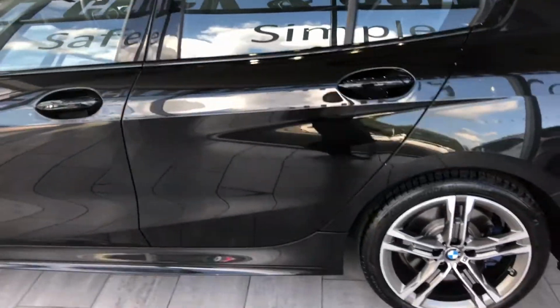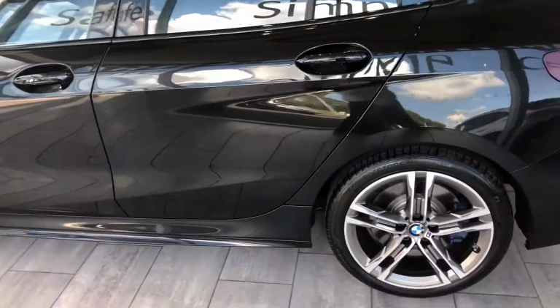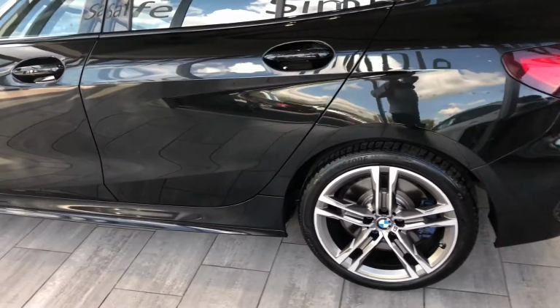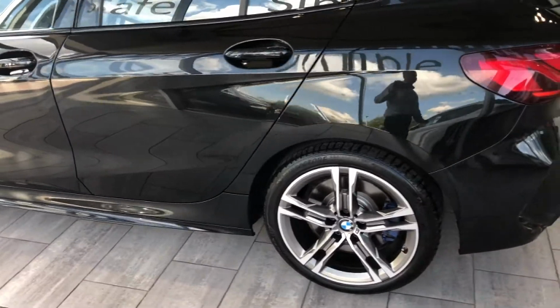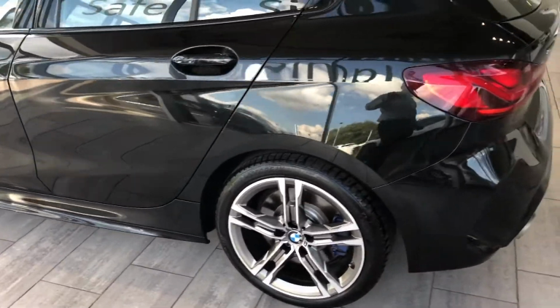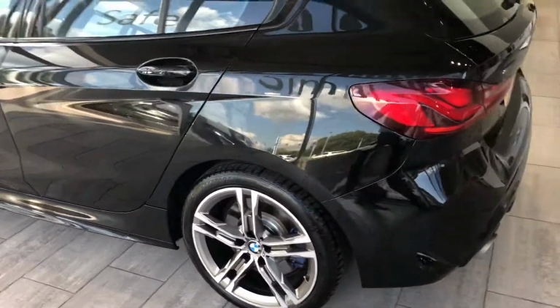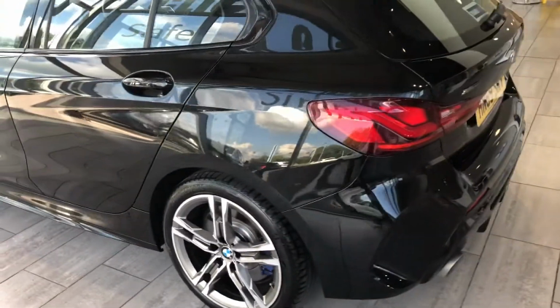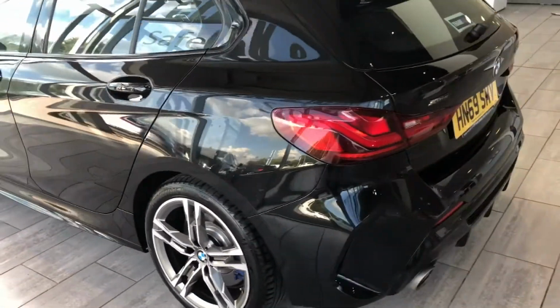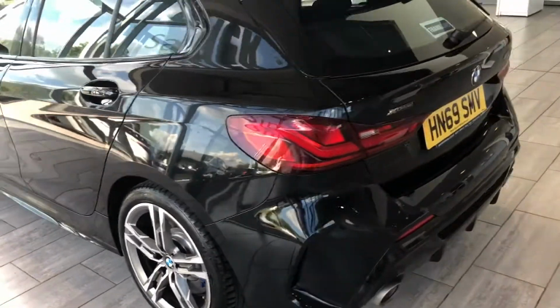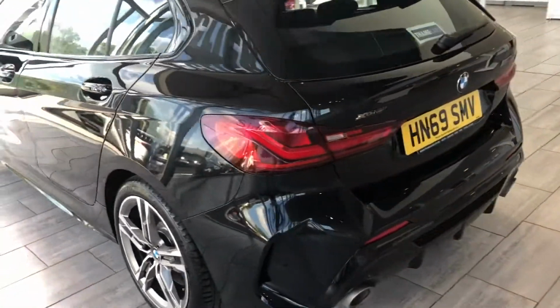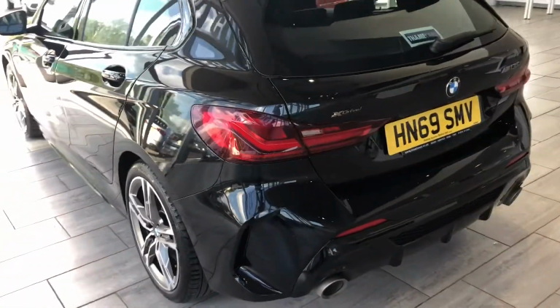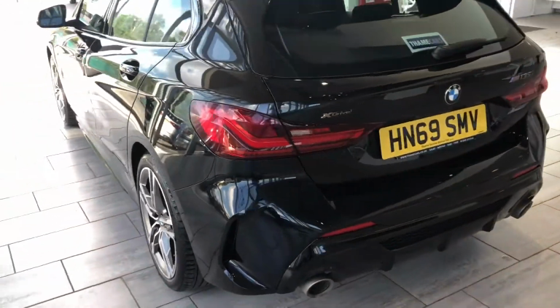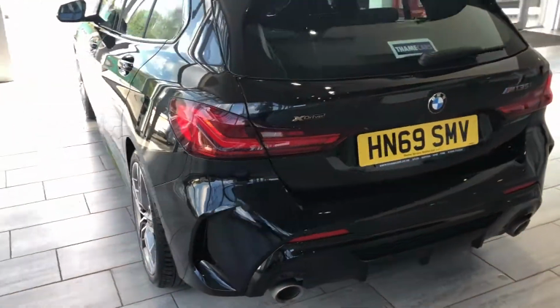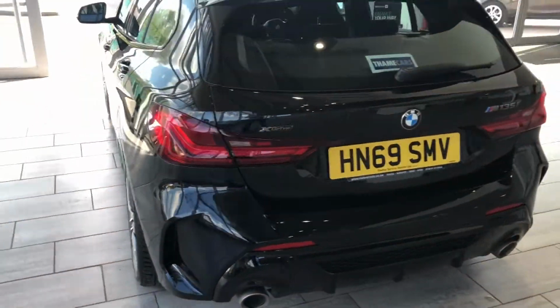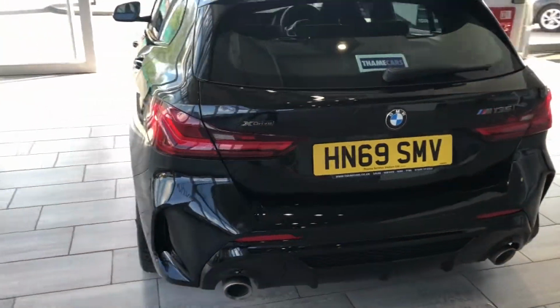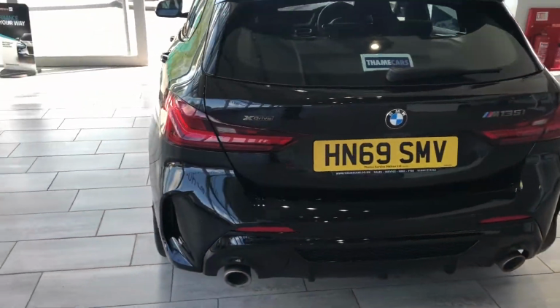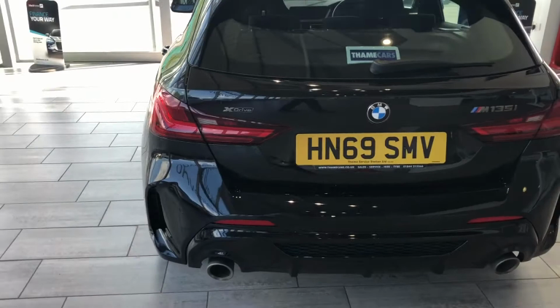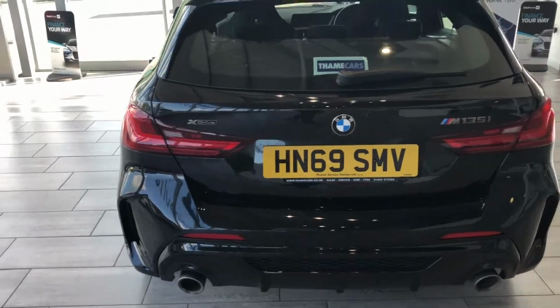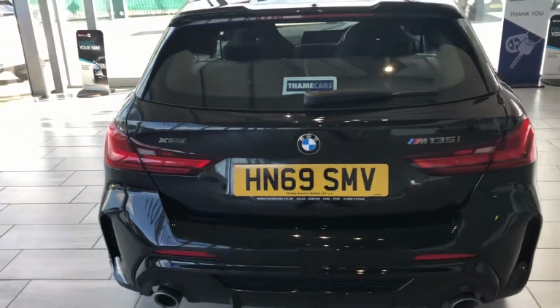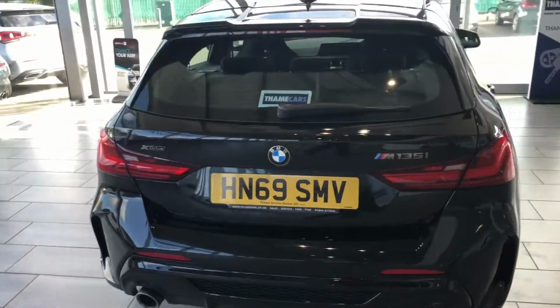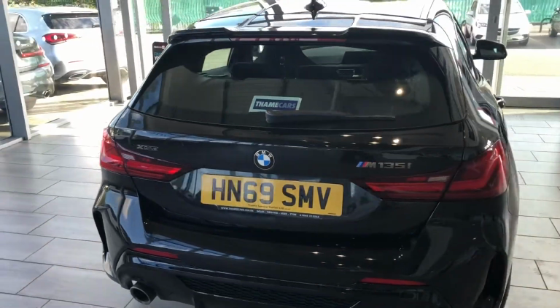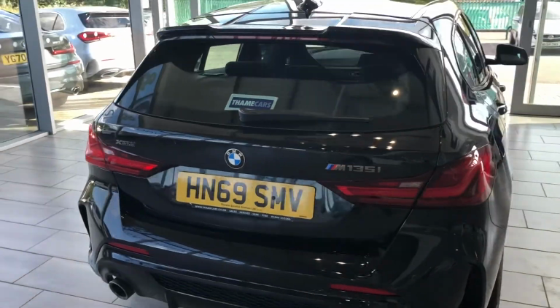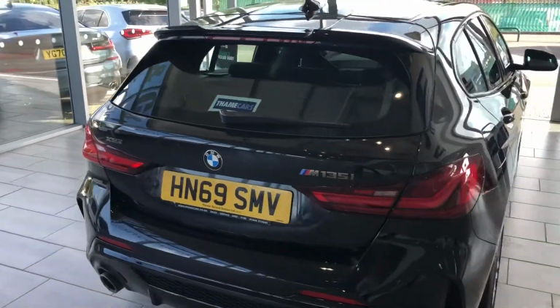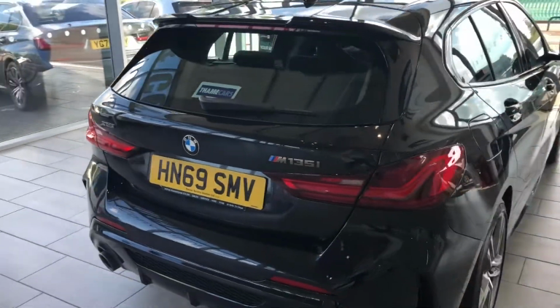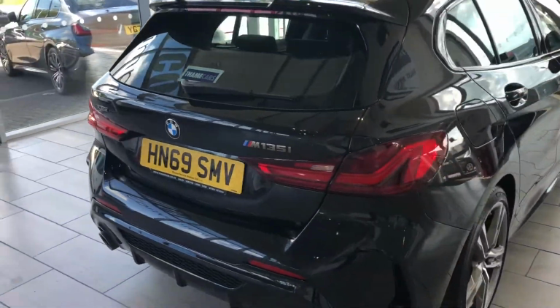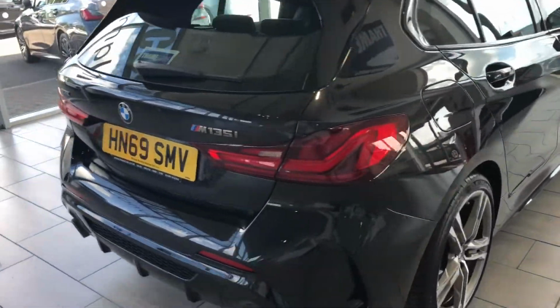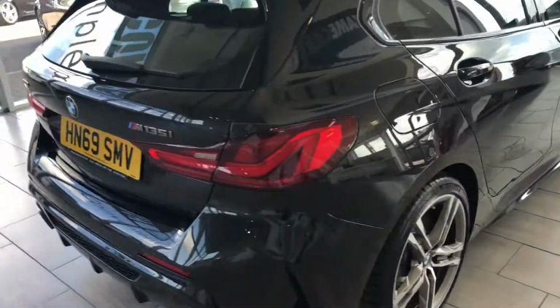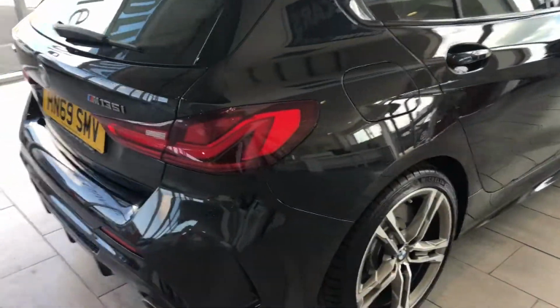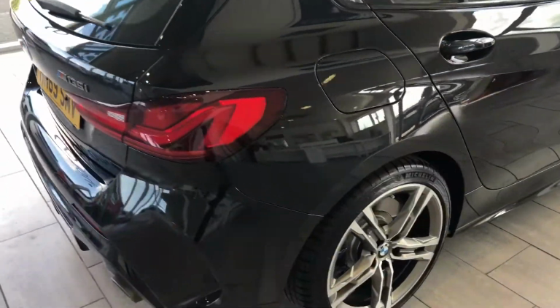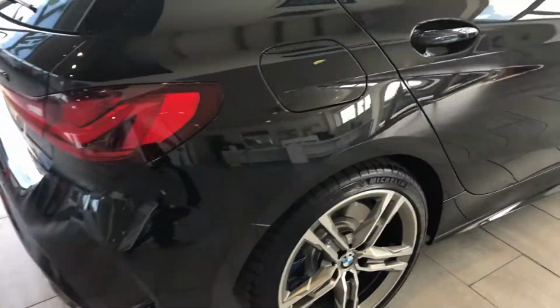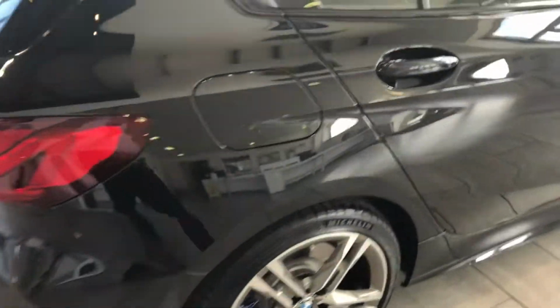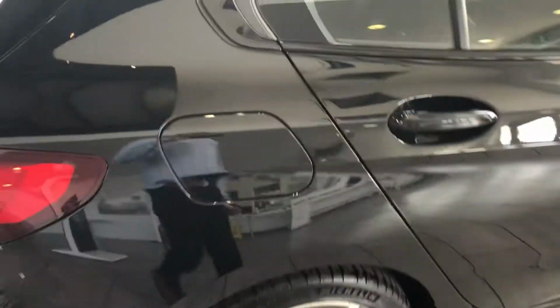Service is up to date and it's ready to drive away the same day, with the remainder of the BMW warranty on the car. It's a great fun car to drive.